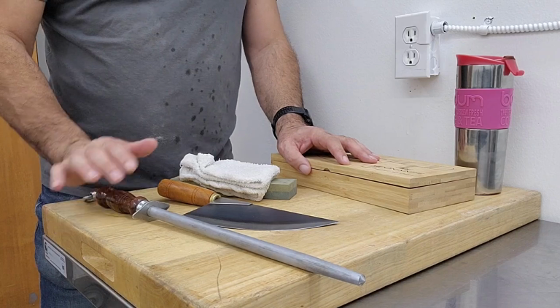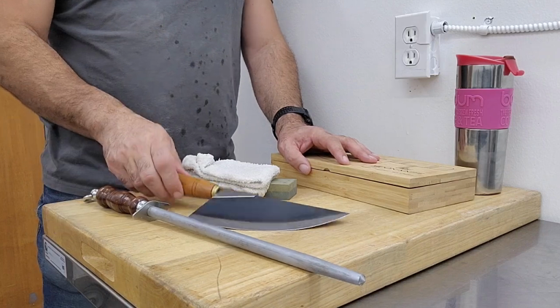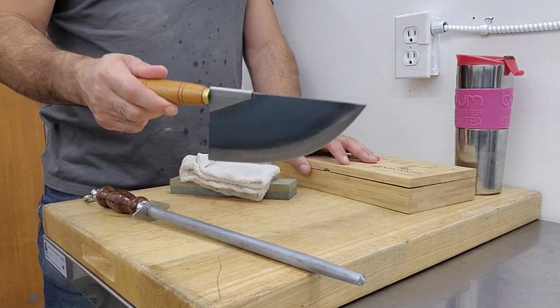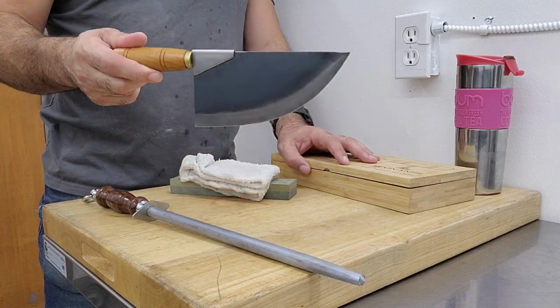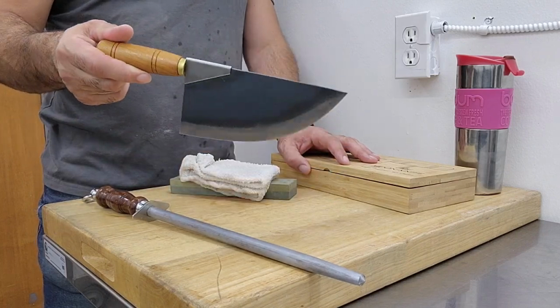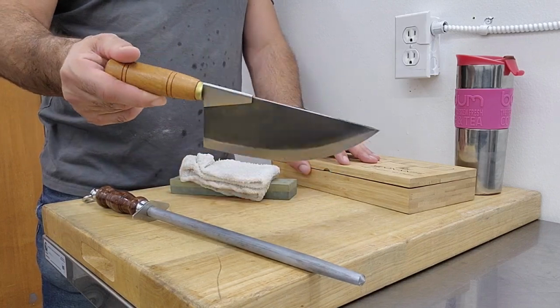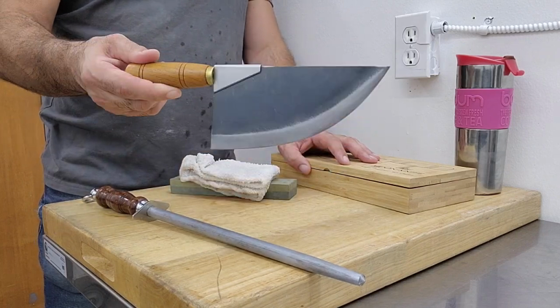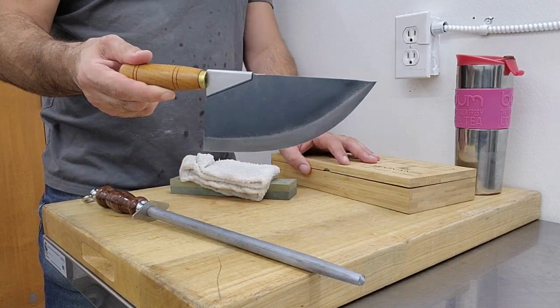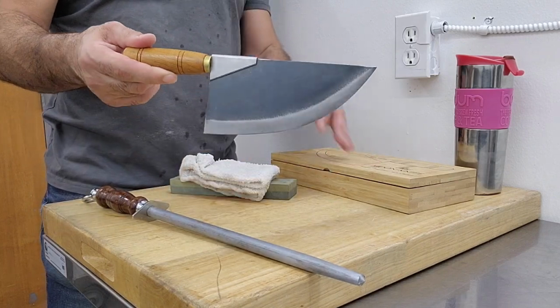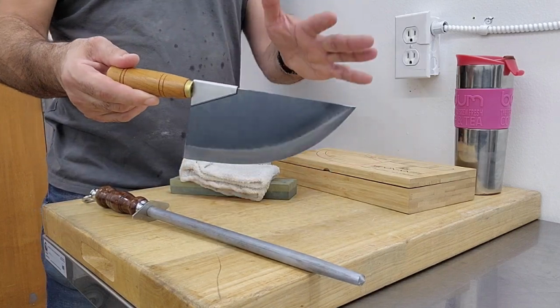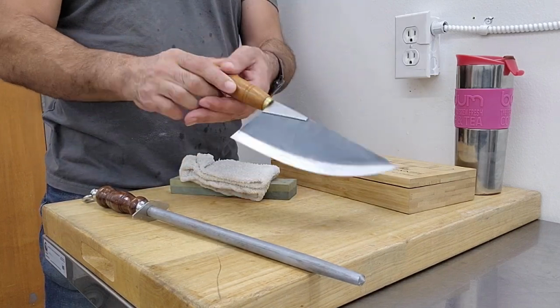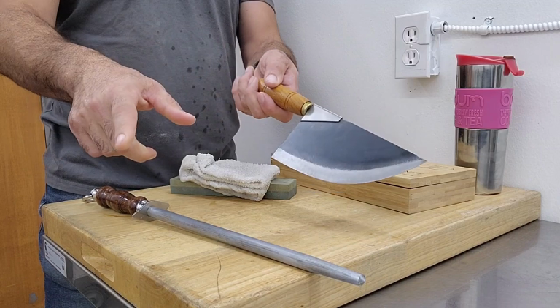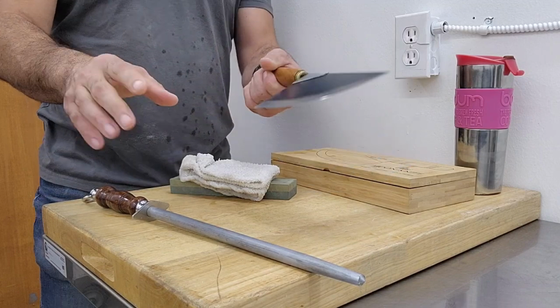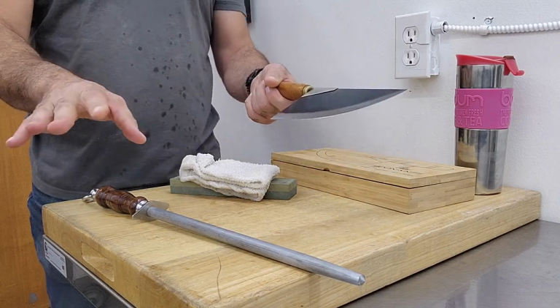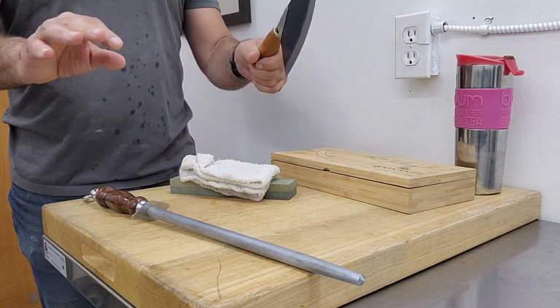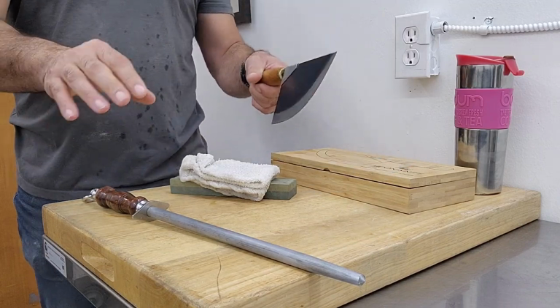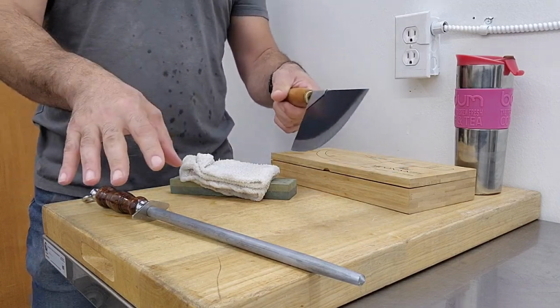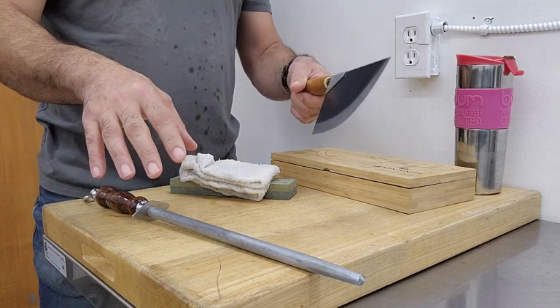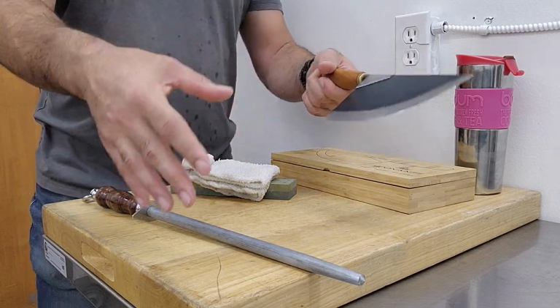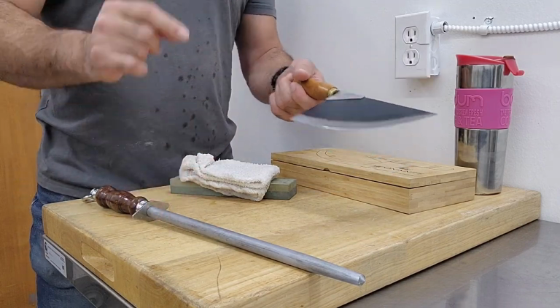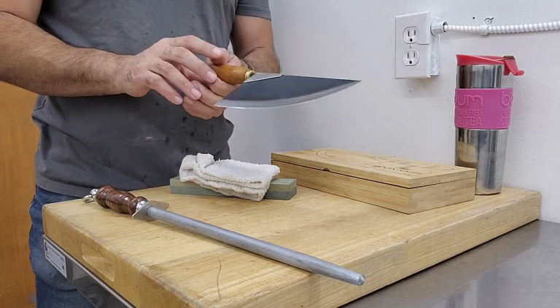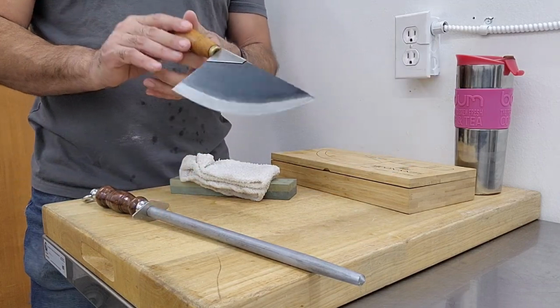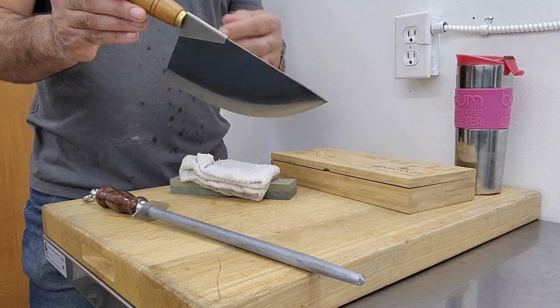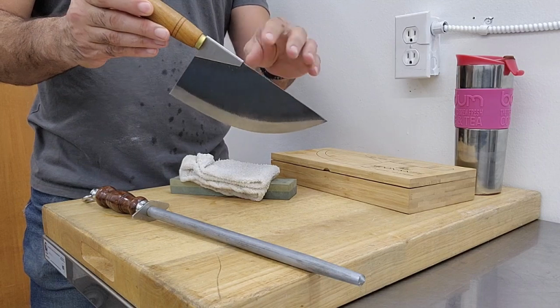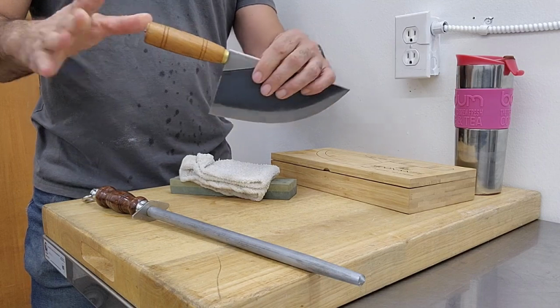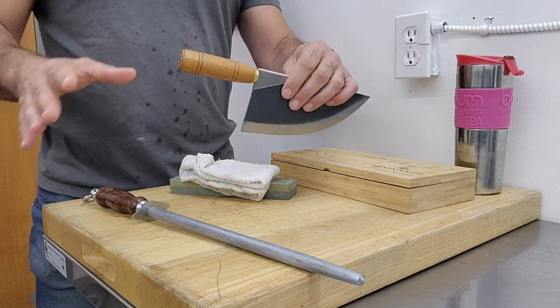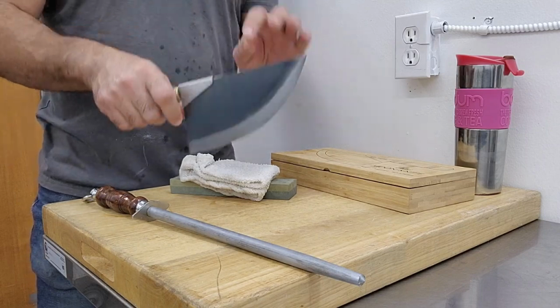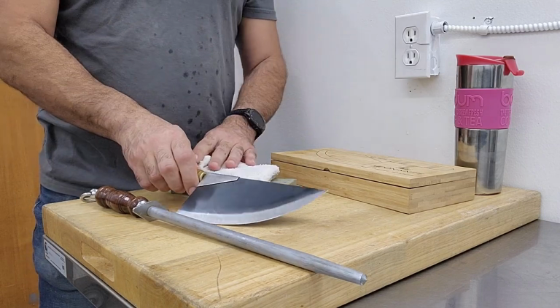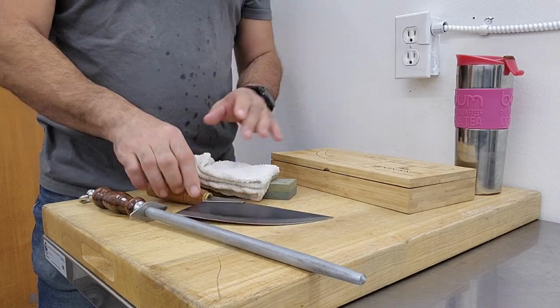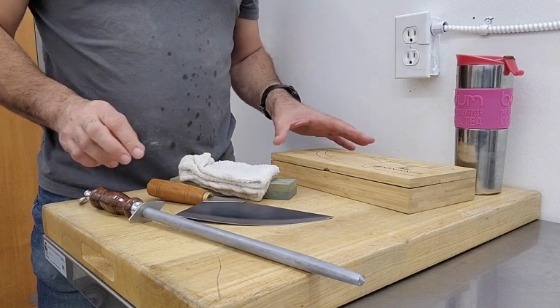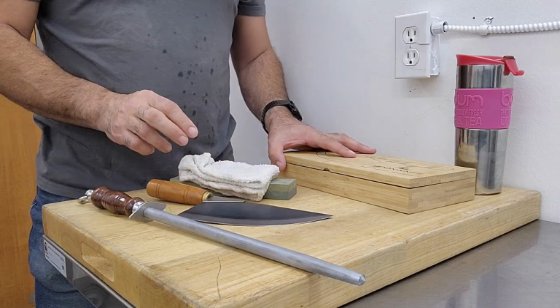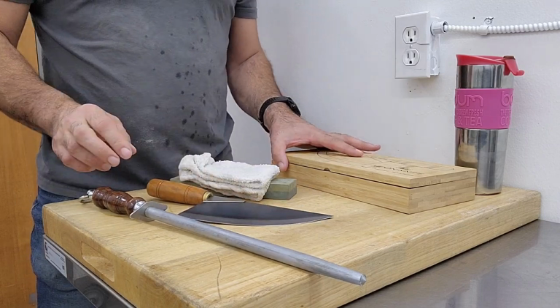Alright, let's get a usable edge on this thing. If you have this knife and you love it, fantastic. I always say that the best knife is the knife that you have and that you enjoy using. So if this is the knife for you, great. I think that these tips are gonna help you get the most out of it.